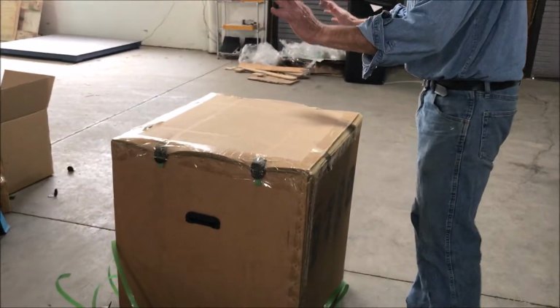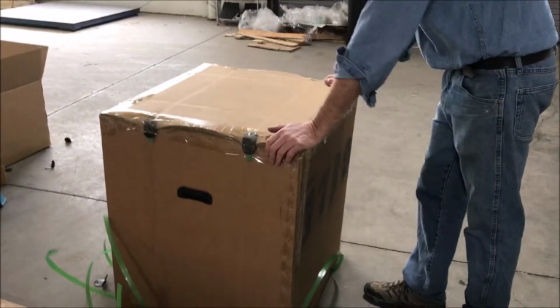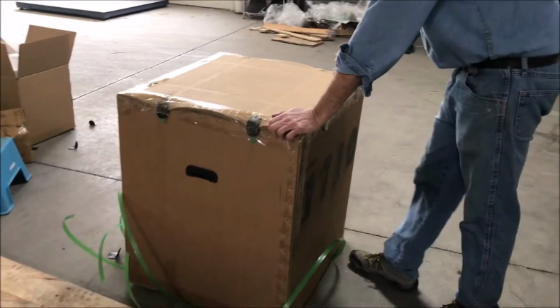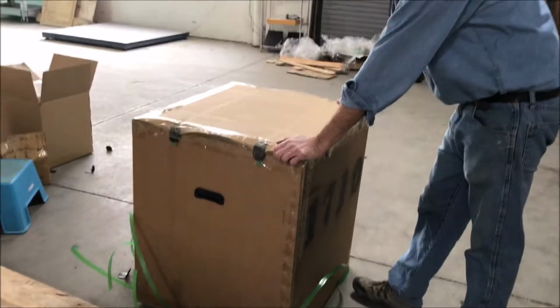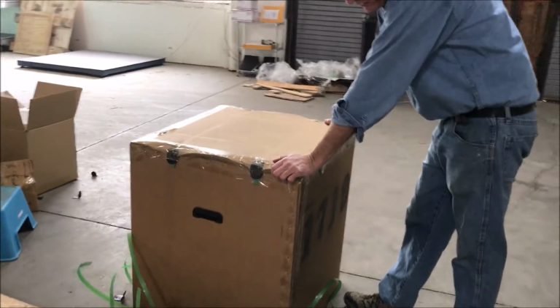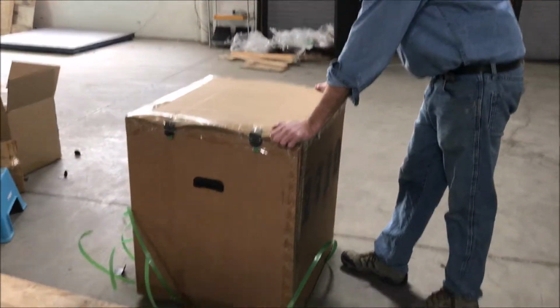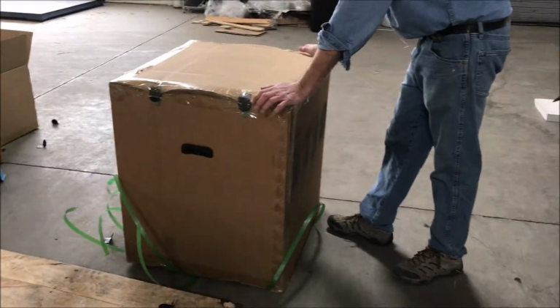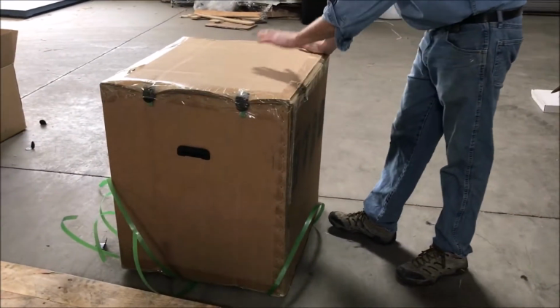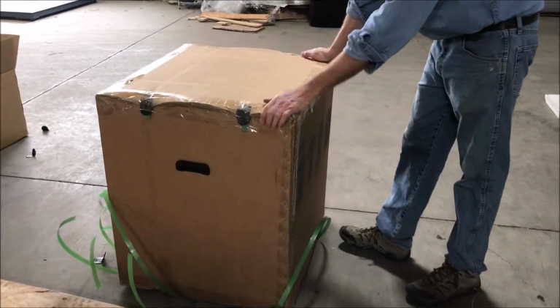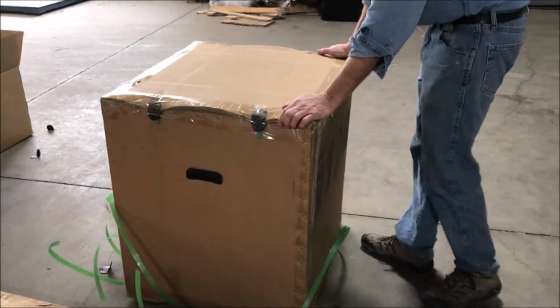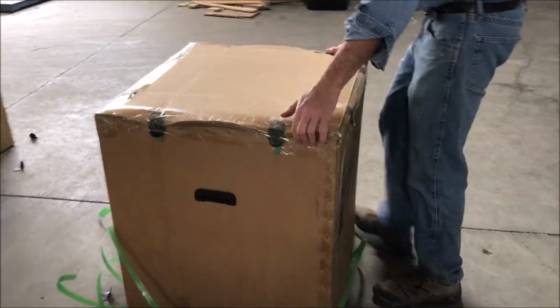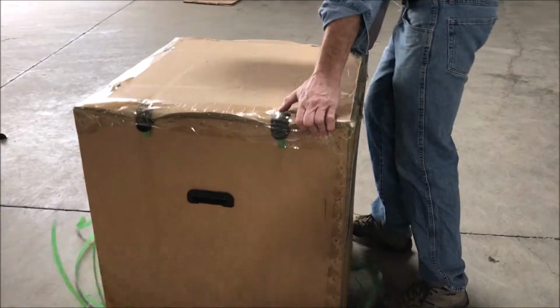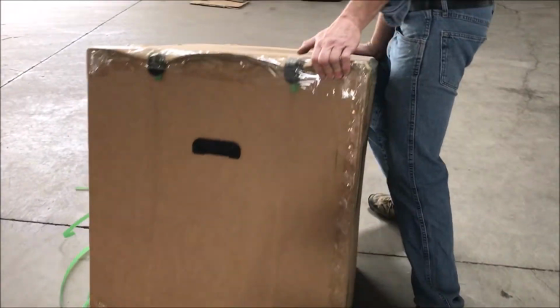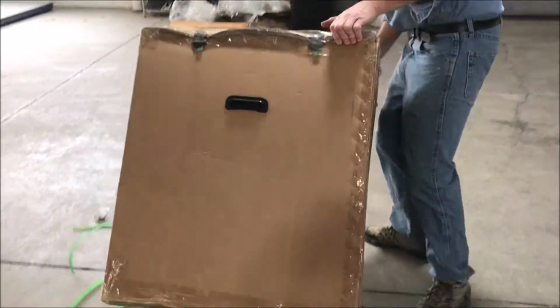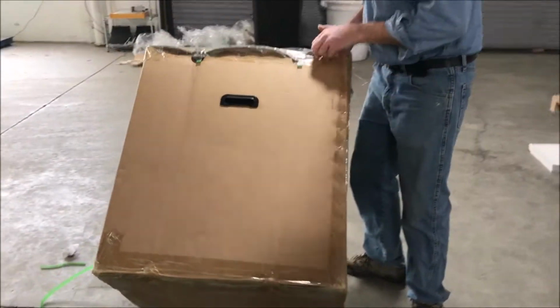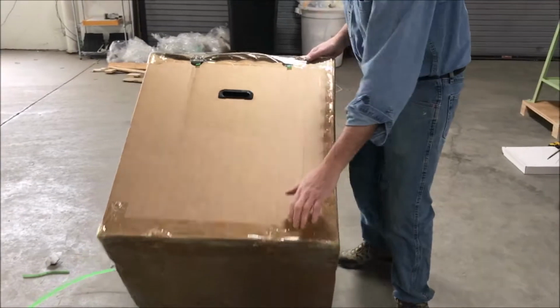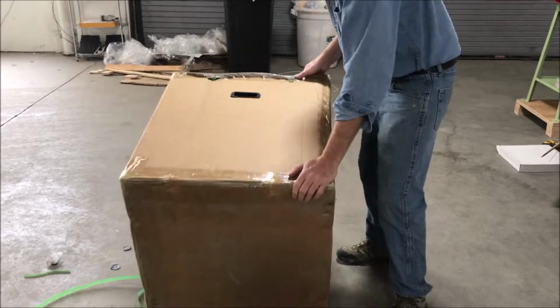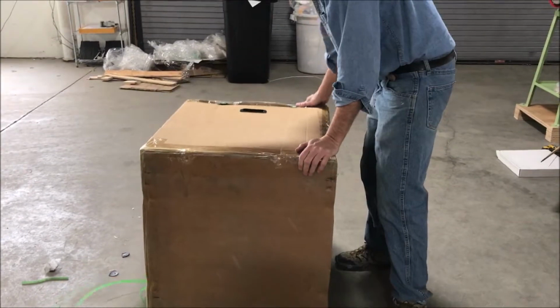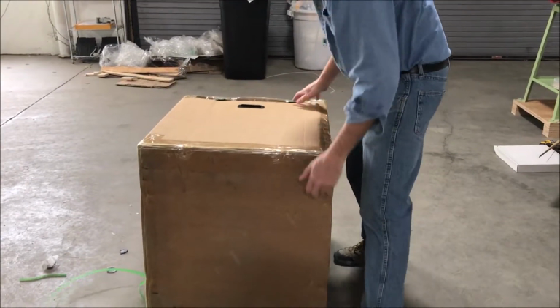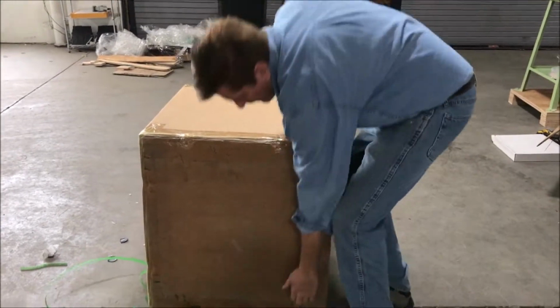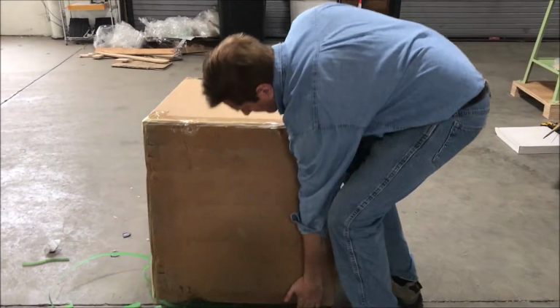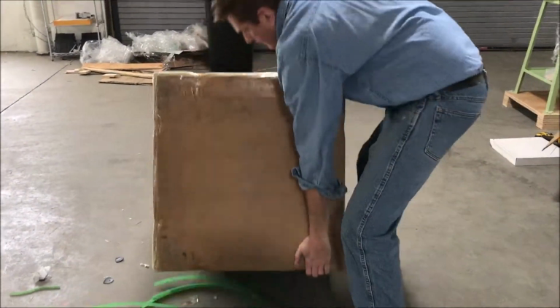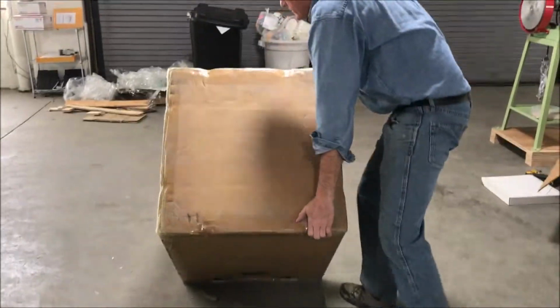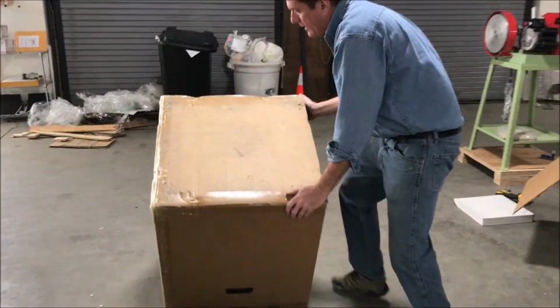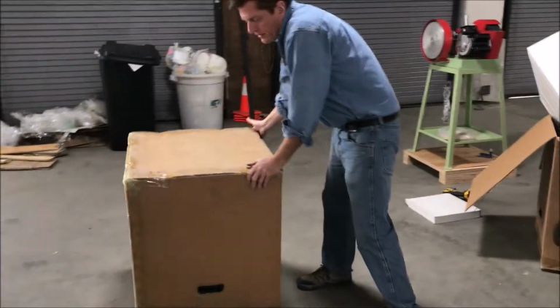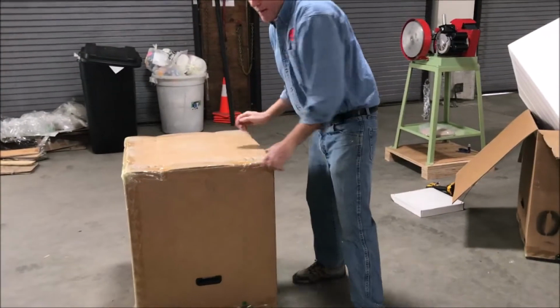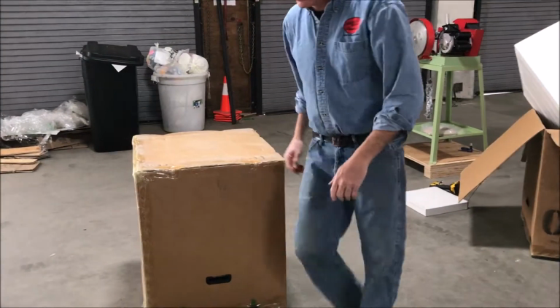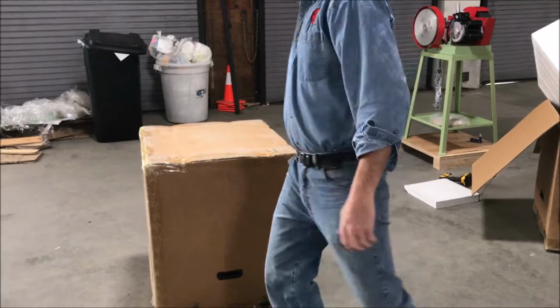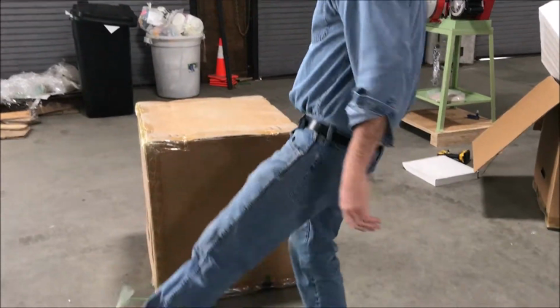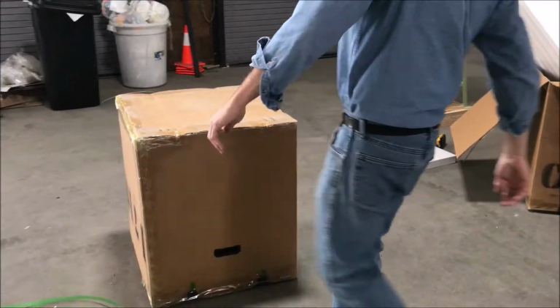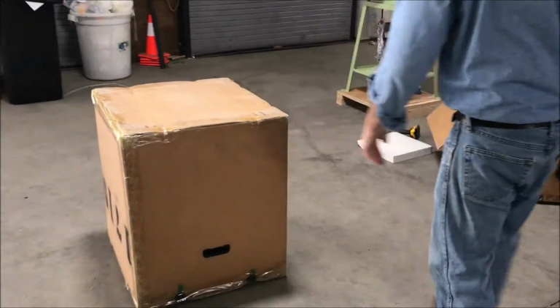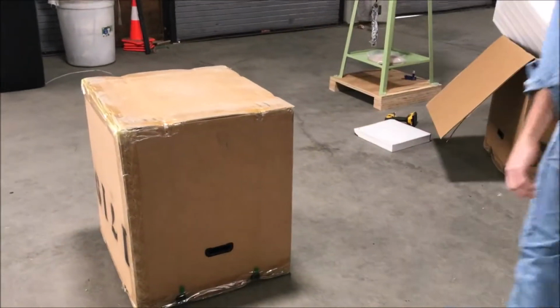So what I've got is a web belt sander here. I've cut the straps off of it and I'm going to flip it over upside down so it's lying on the top, and then I'm going to get a knife.